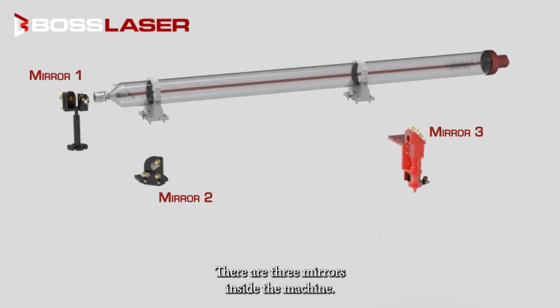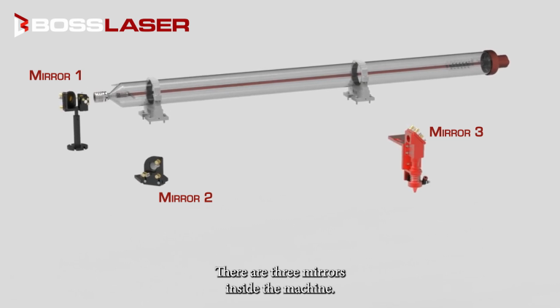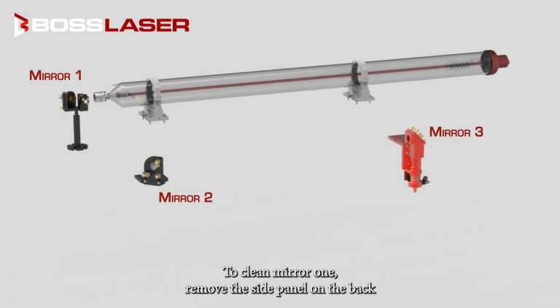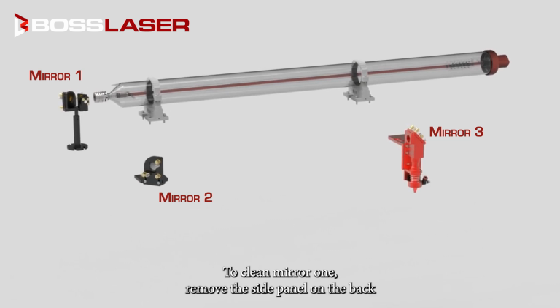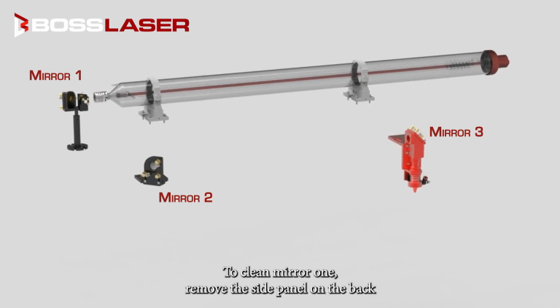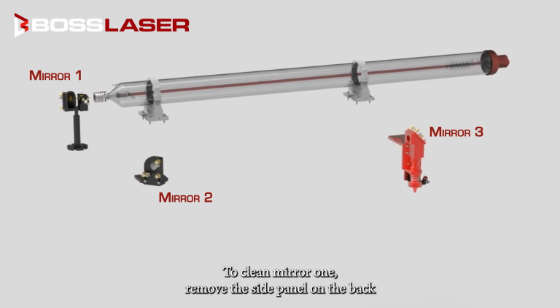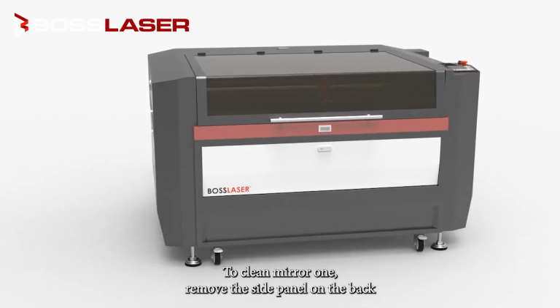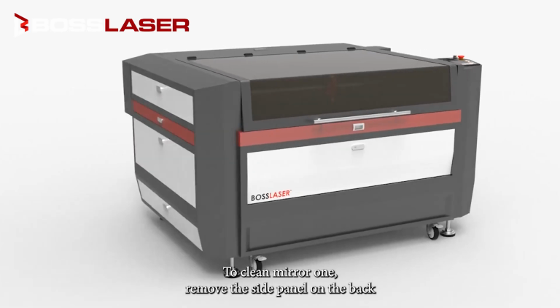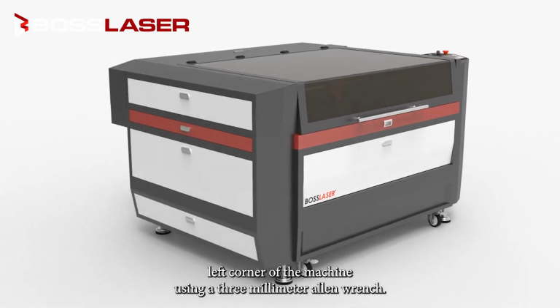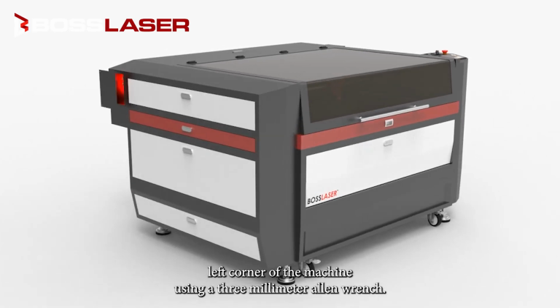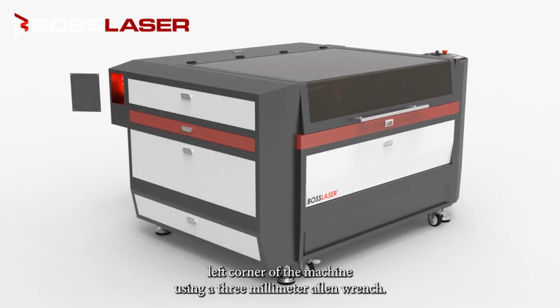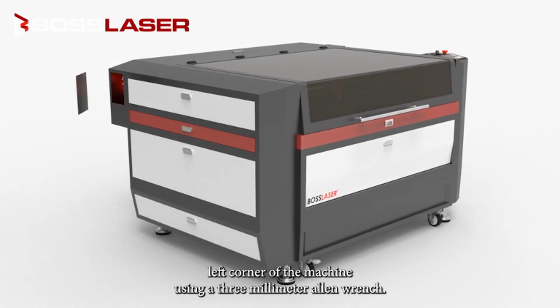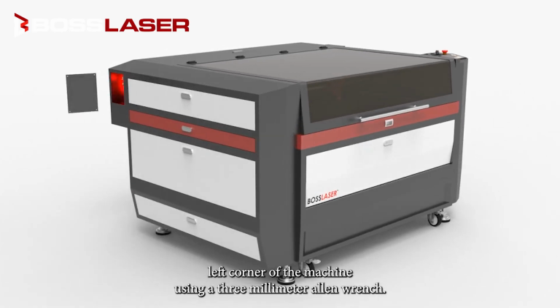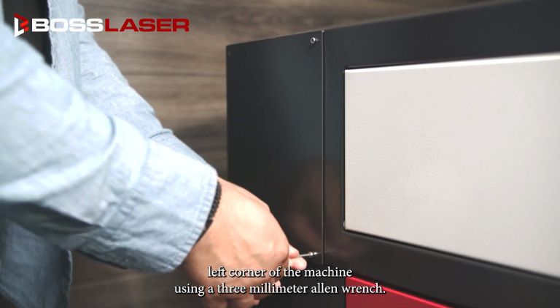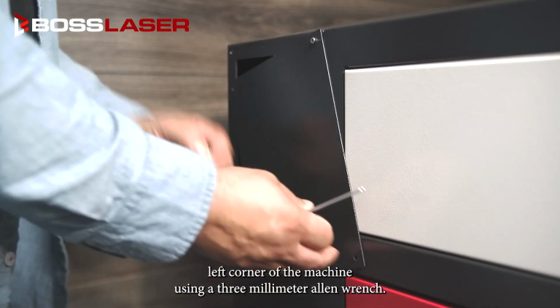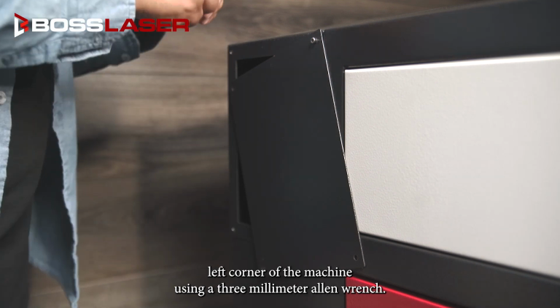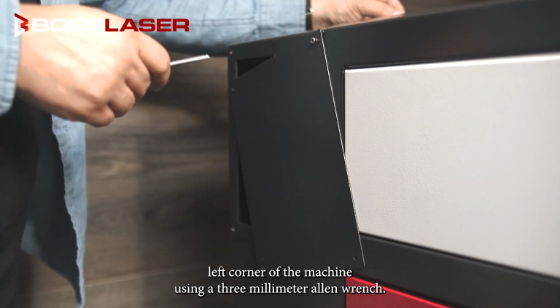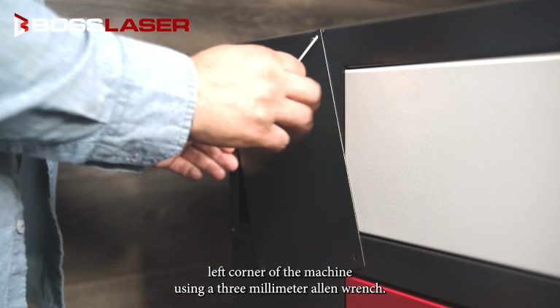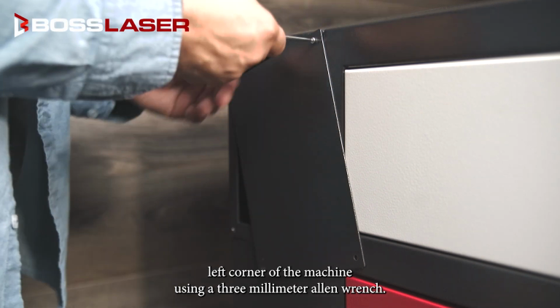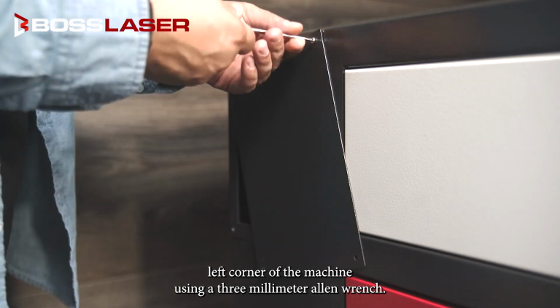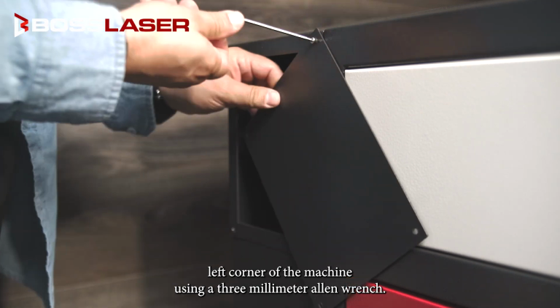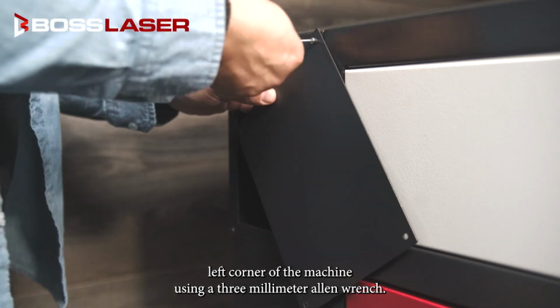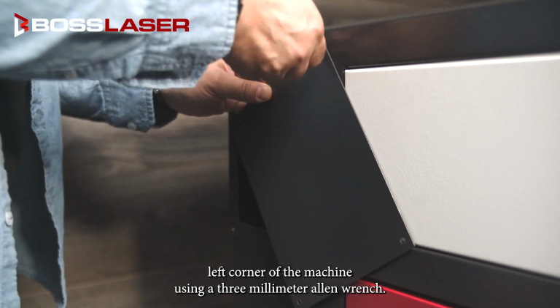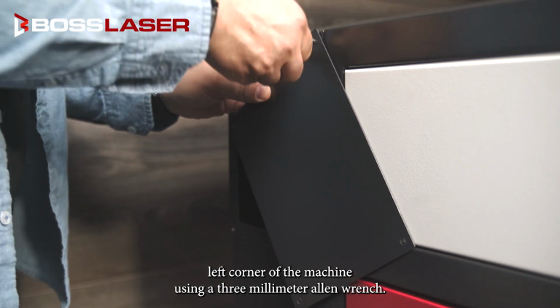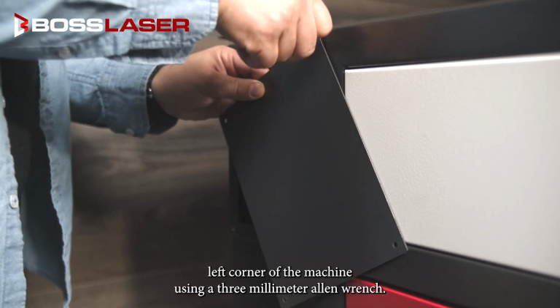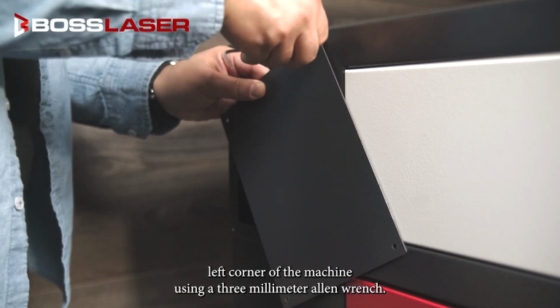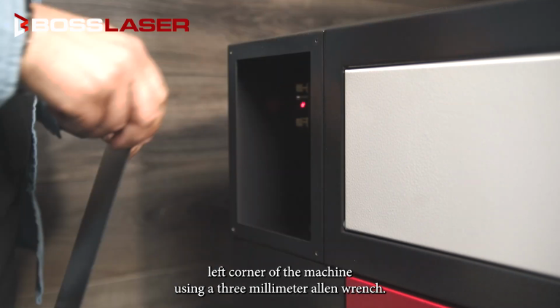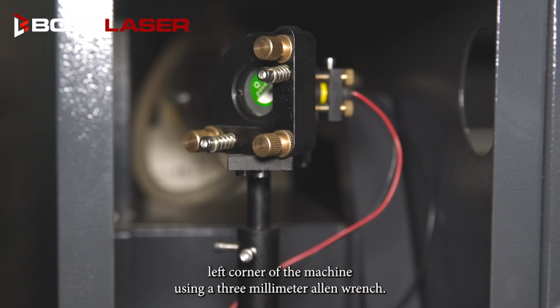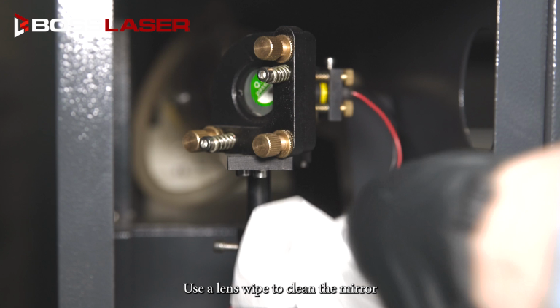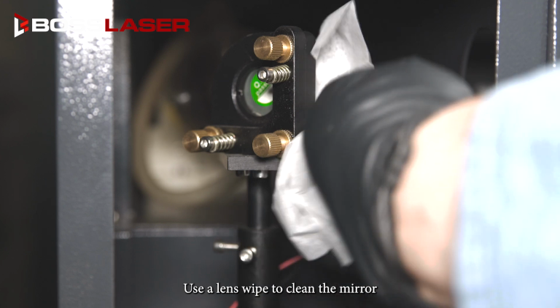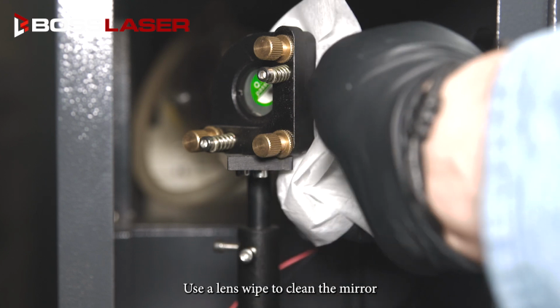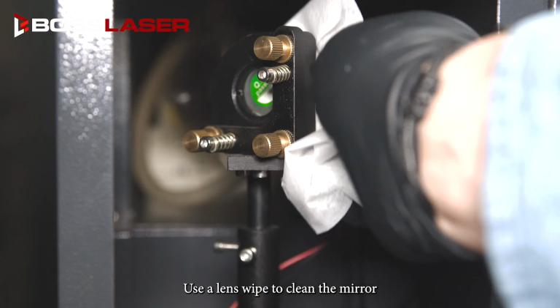To clean mirror one, remove the side panel on the back left corner of the machine using a 3mm Allen wrench. Use a lens wipe to clean the mirror.